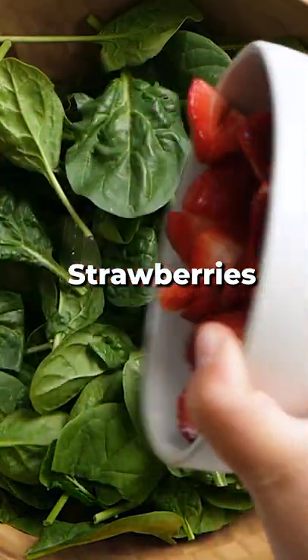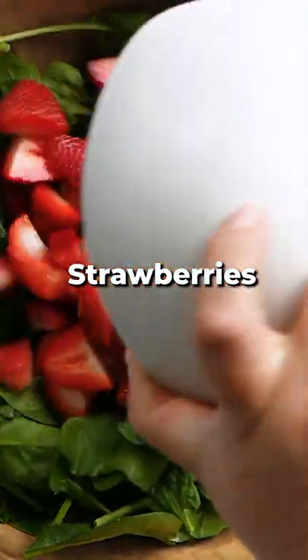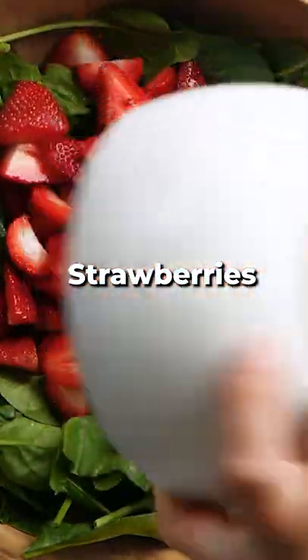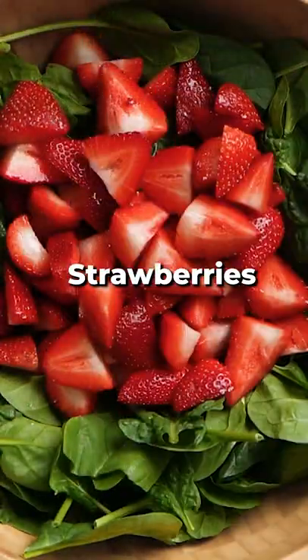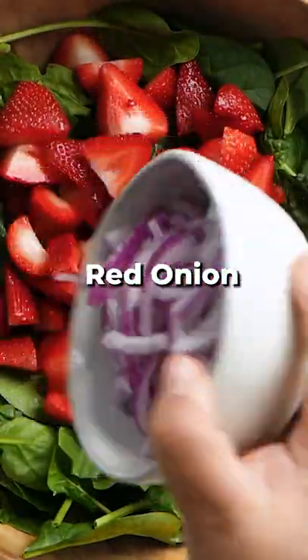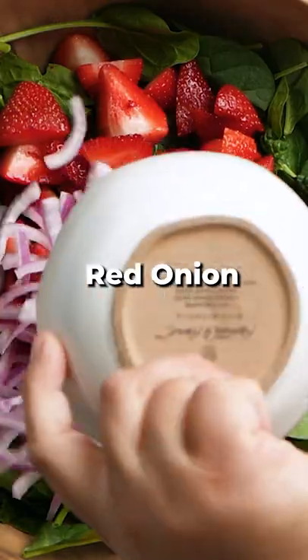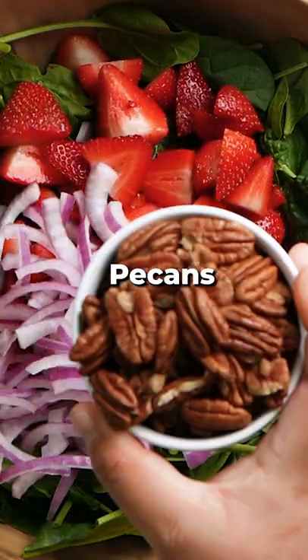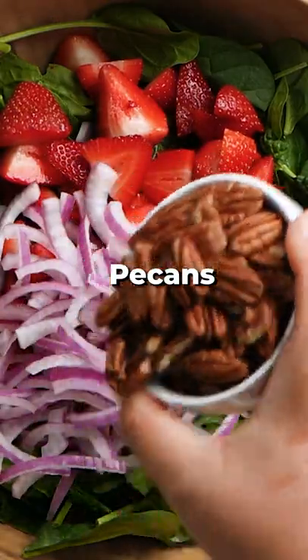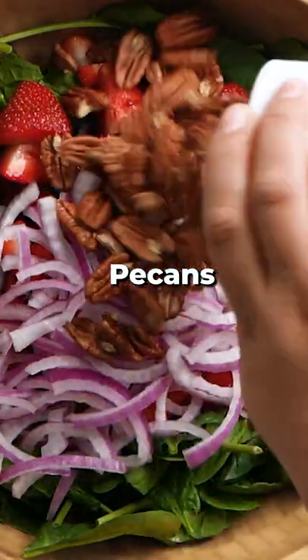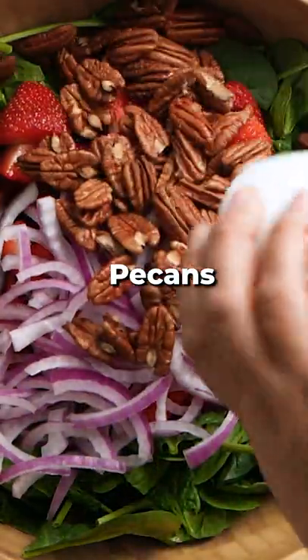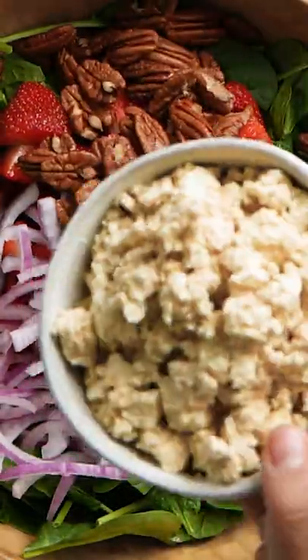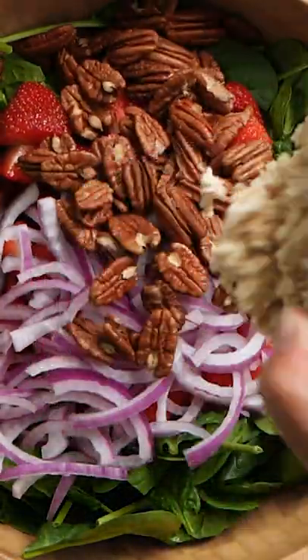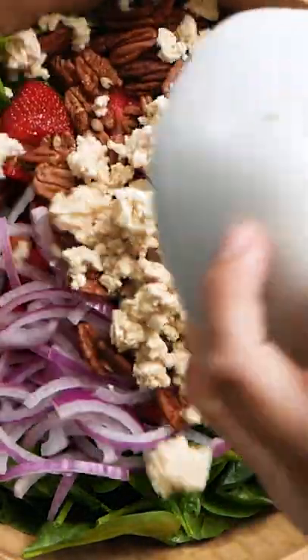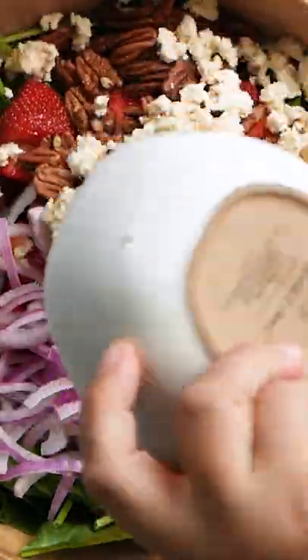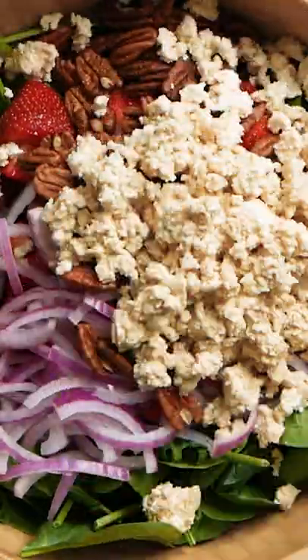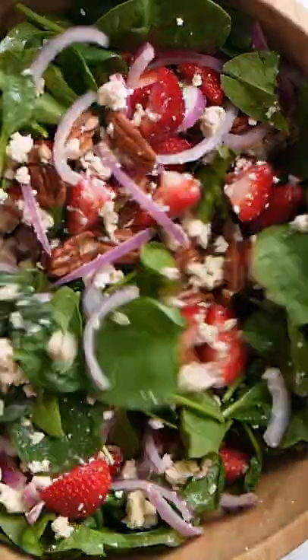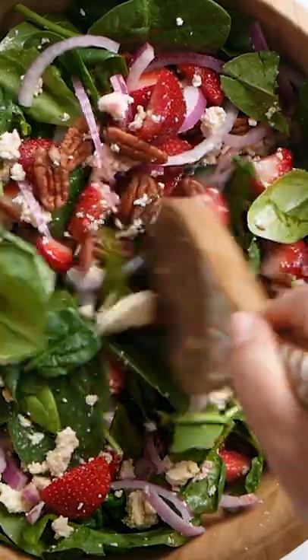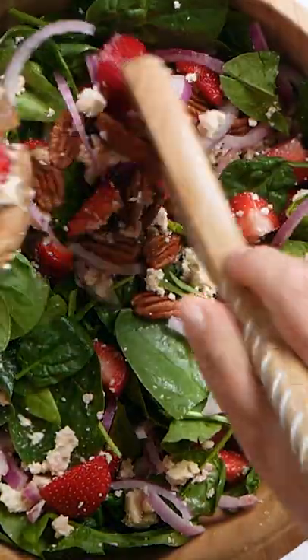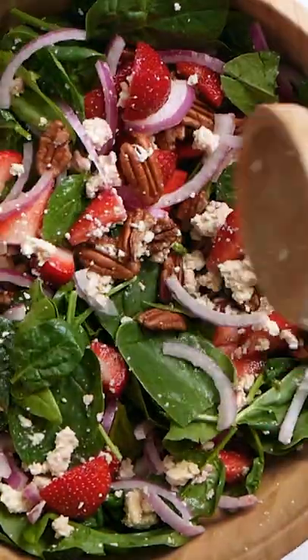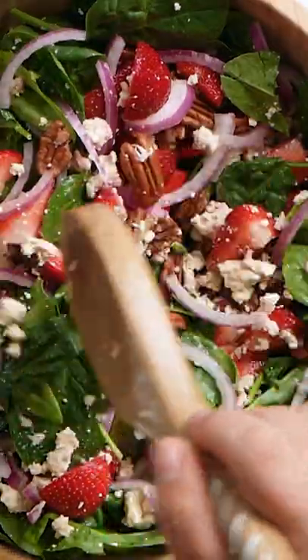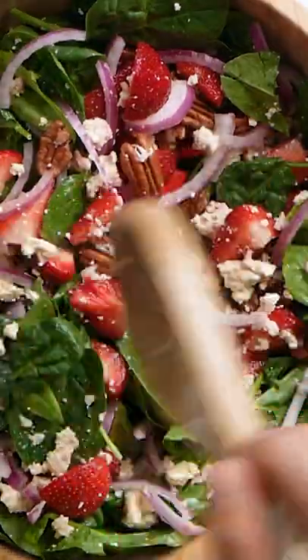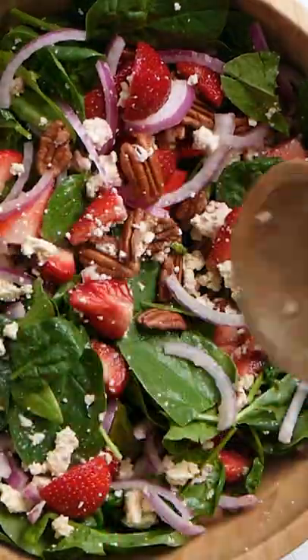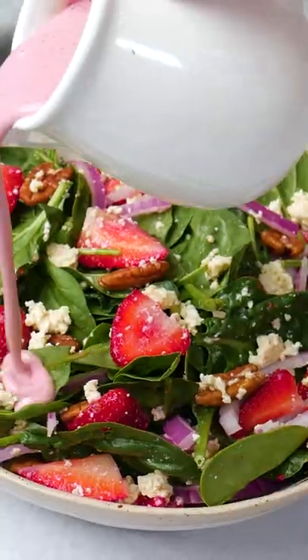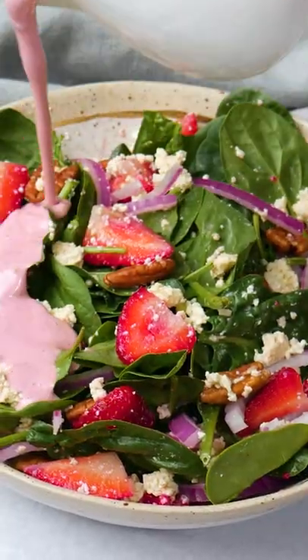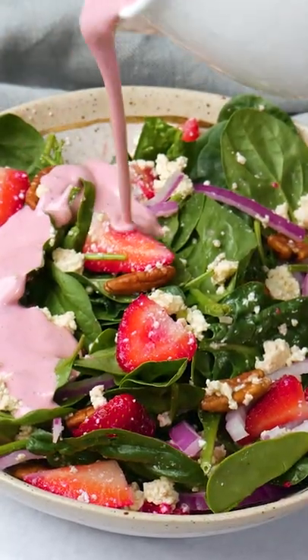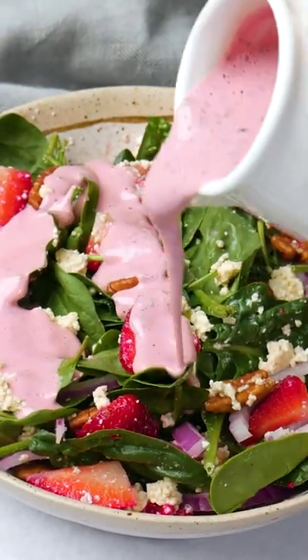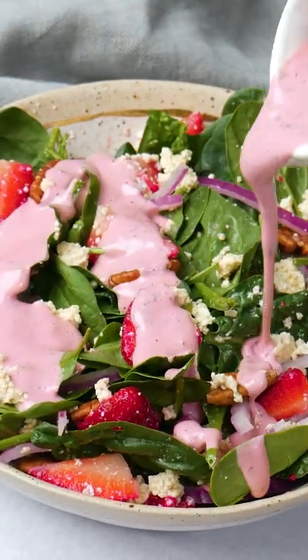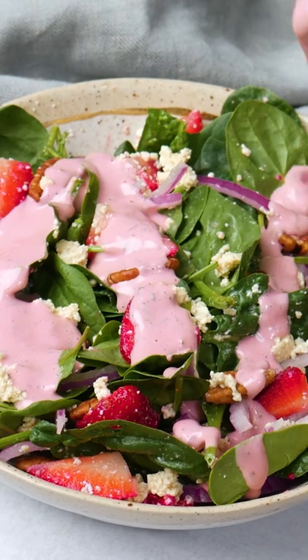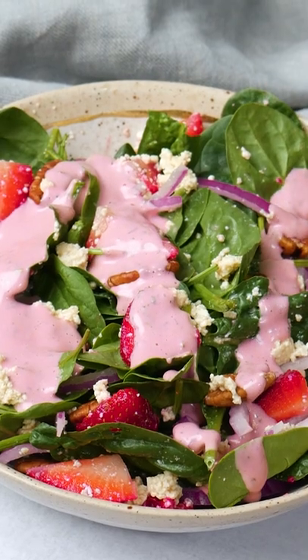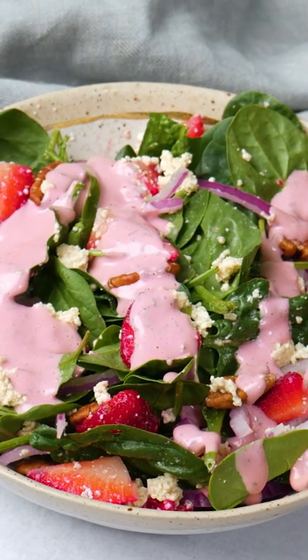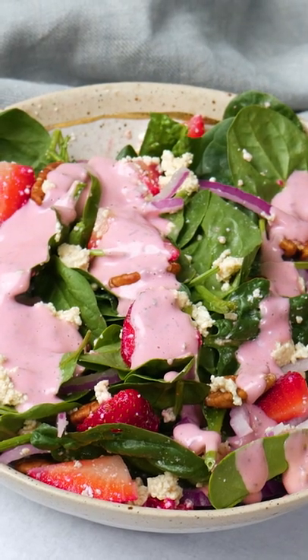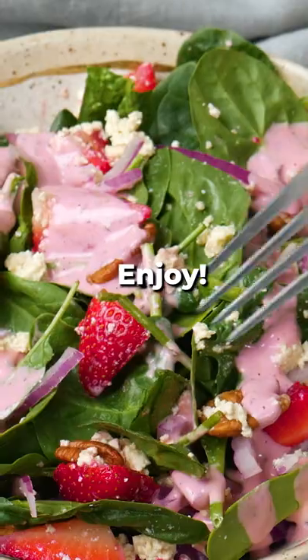Assemble your salad with the spinach, strawberries, red onion, pecans, and vegan goat cheese. Give it a good toss, add your dressing, and enjoy.